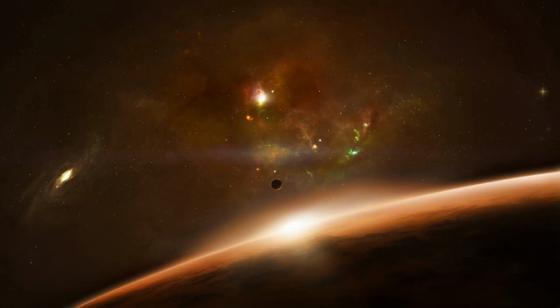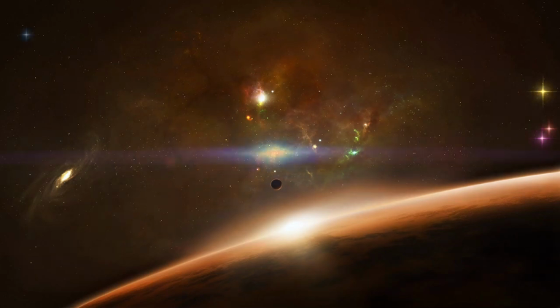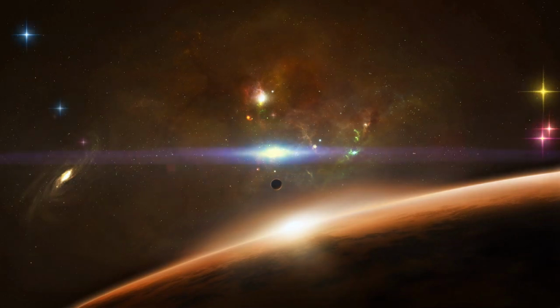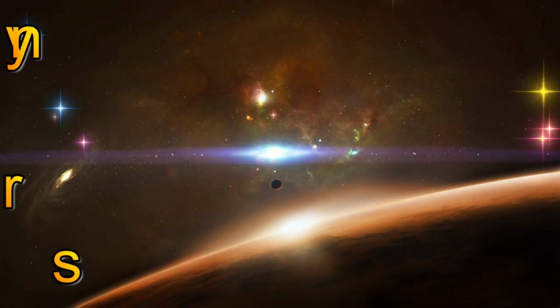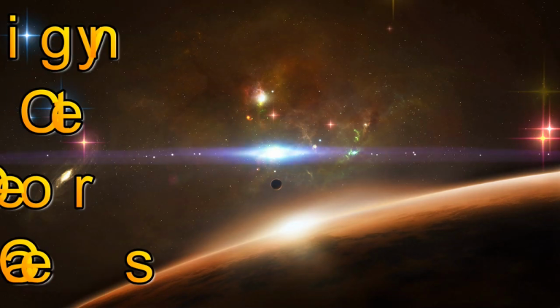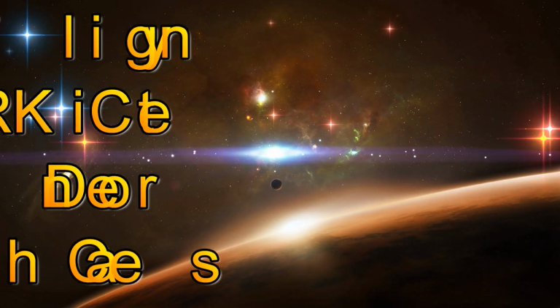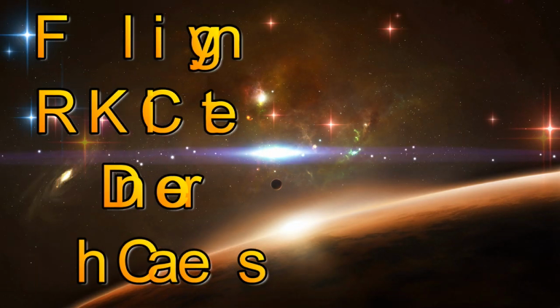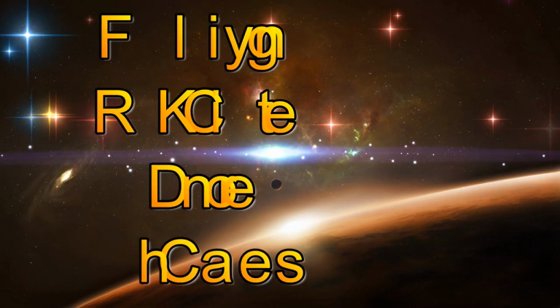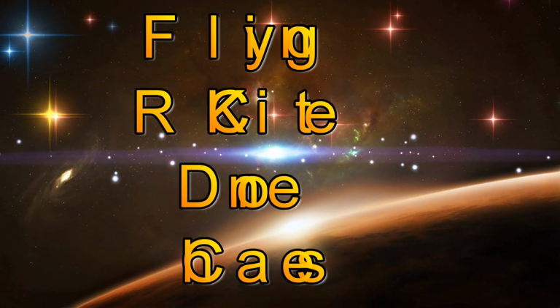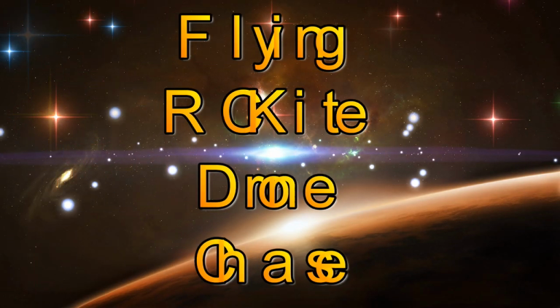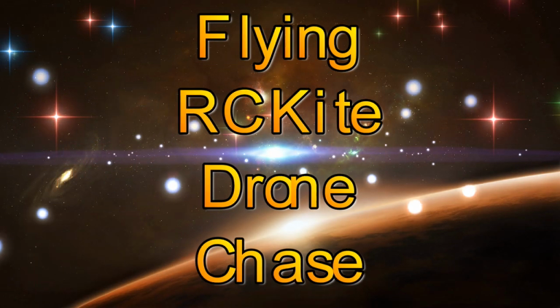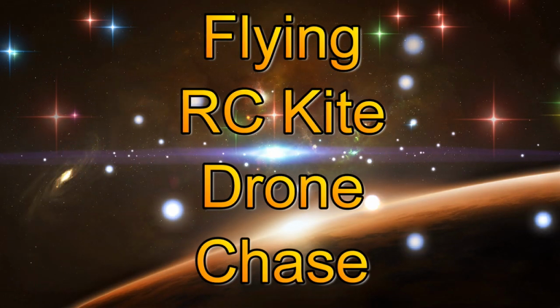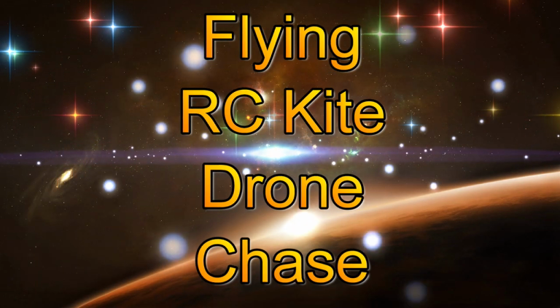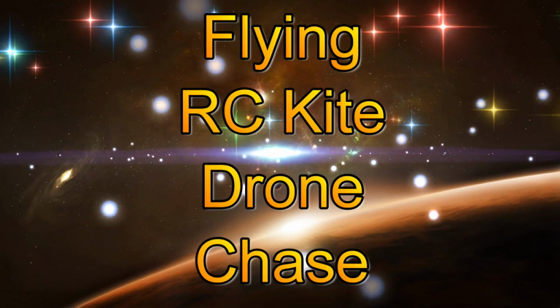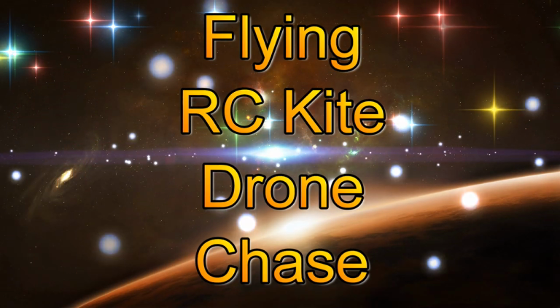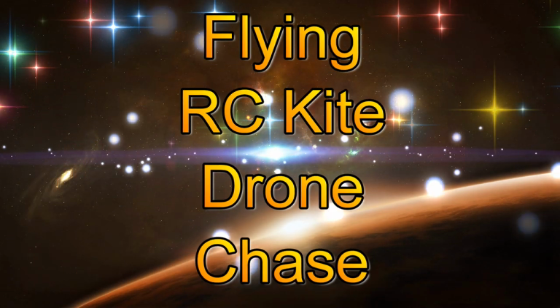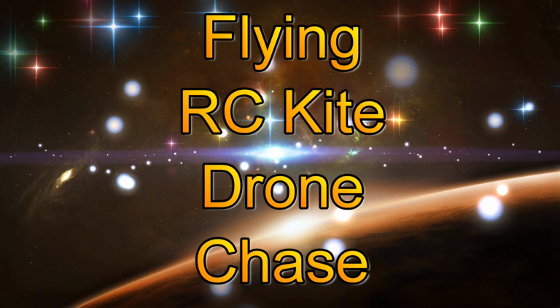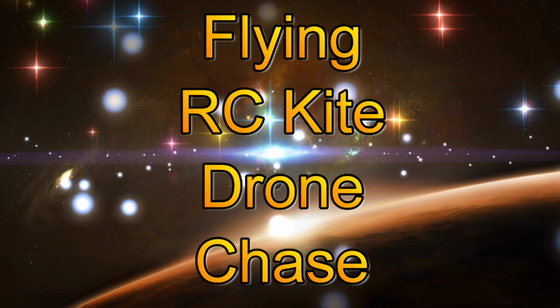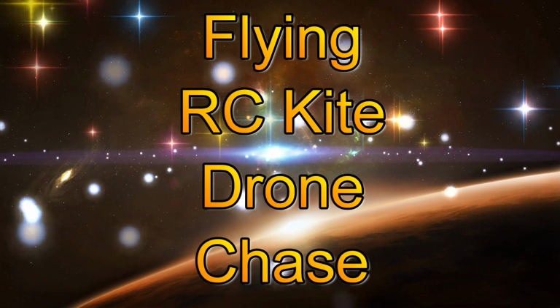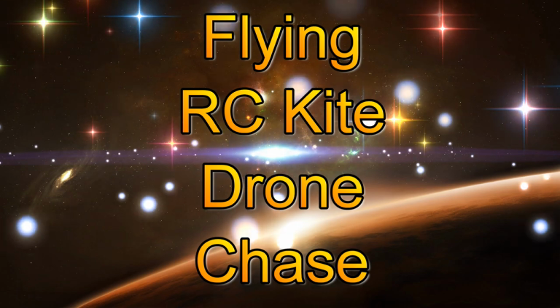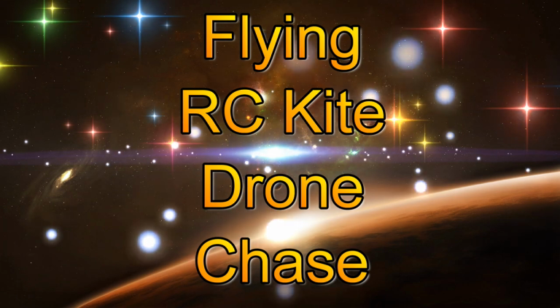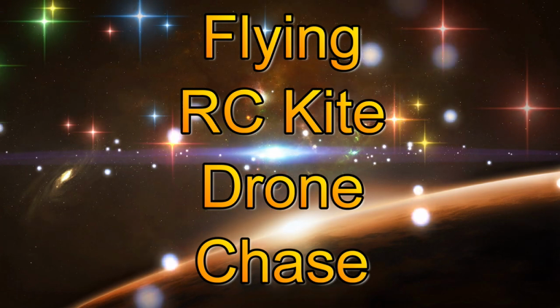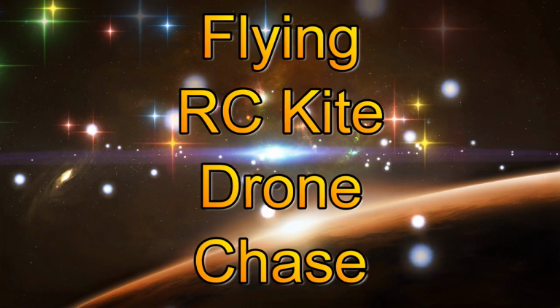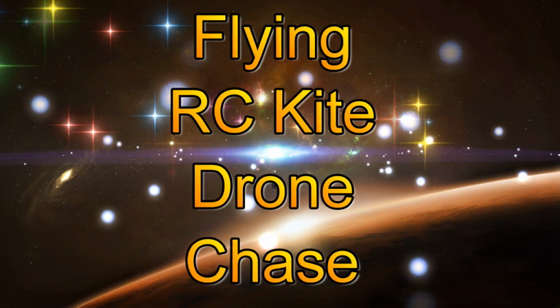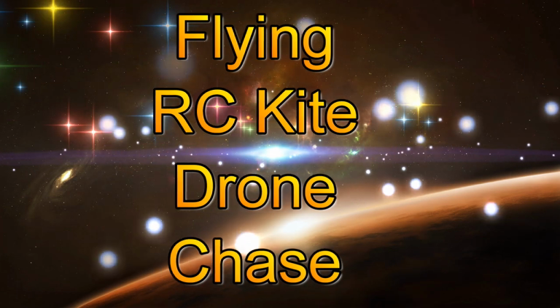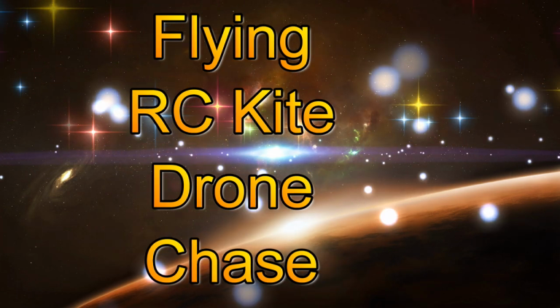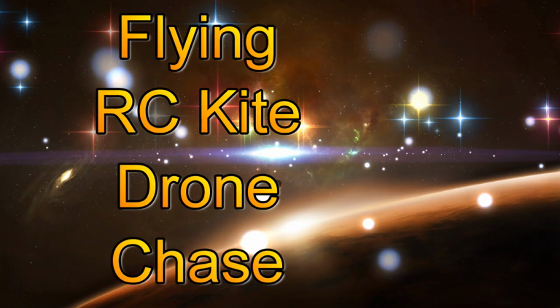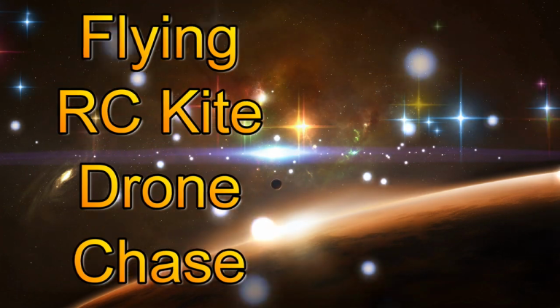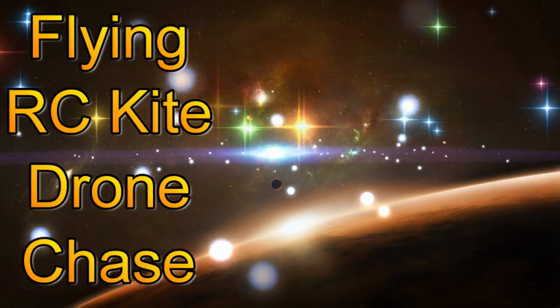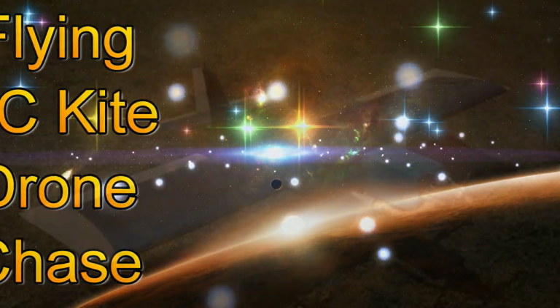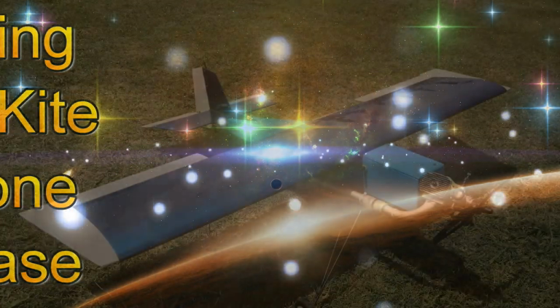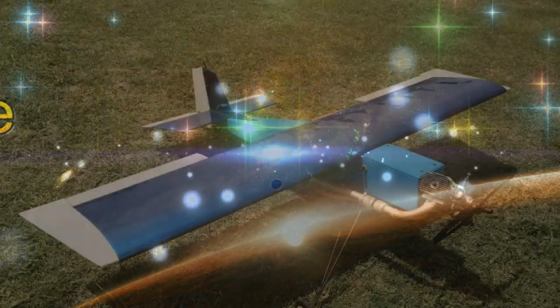Hello everyone and welcome to my YouTube channel. This video is about an RC kite that I built with a drone chase, so it's going to be an interesting video to say the least.